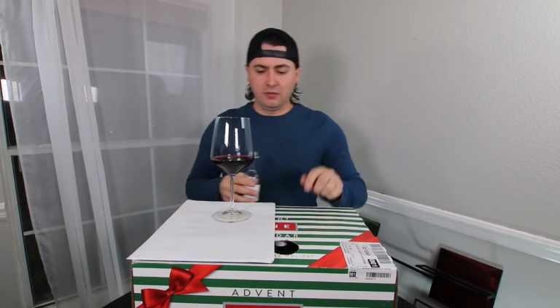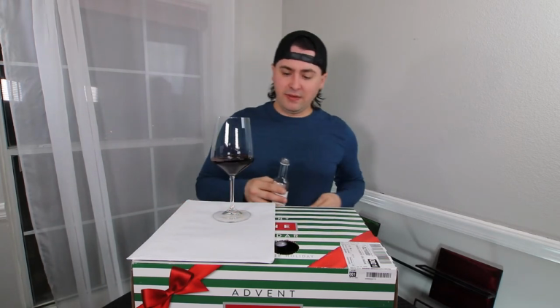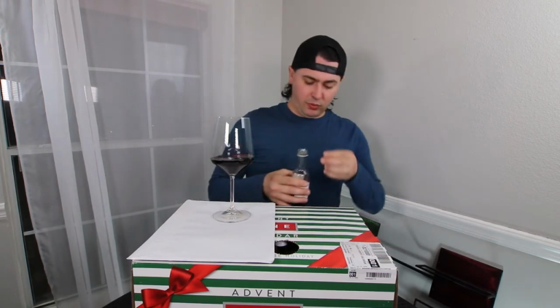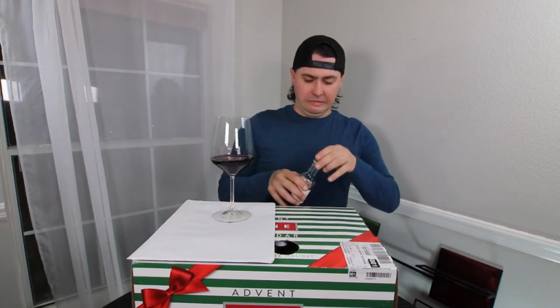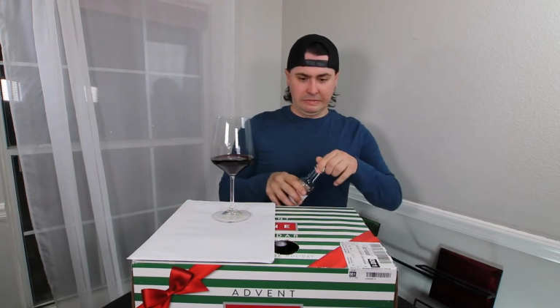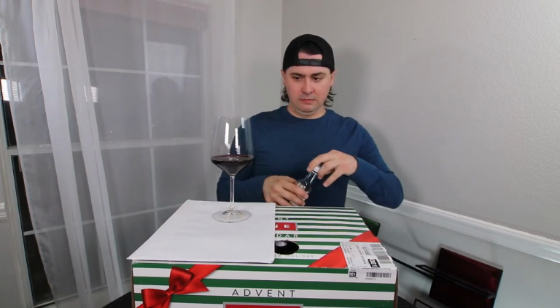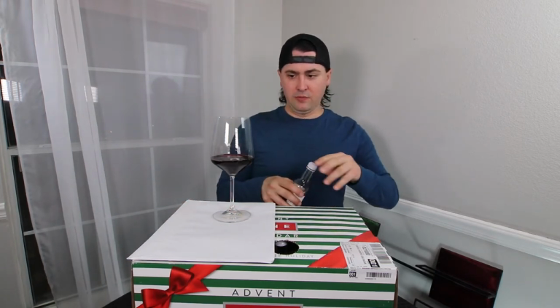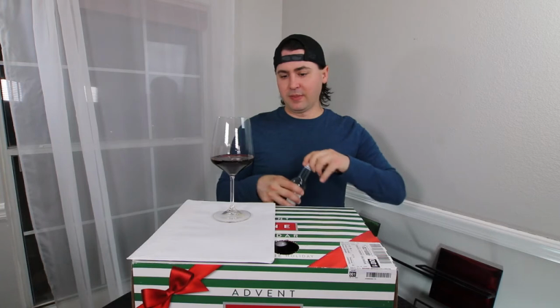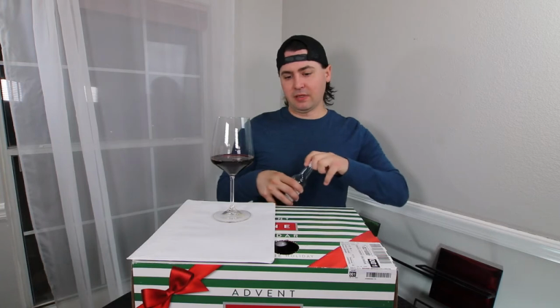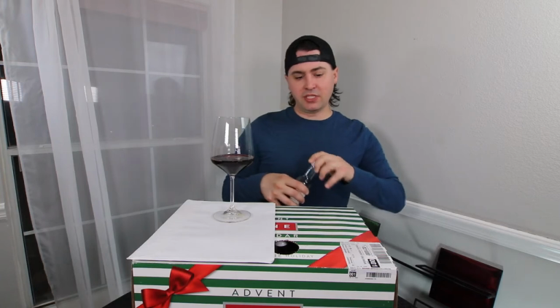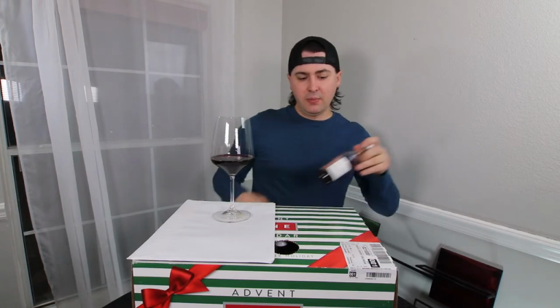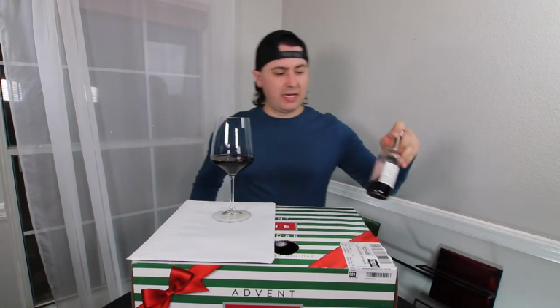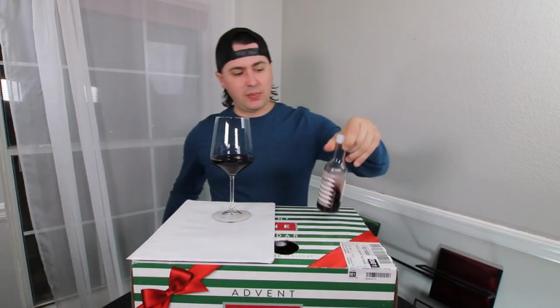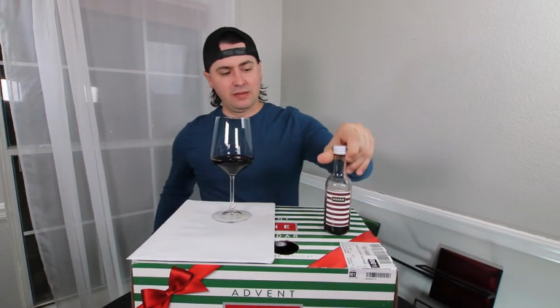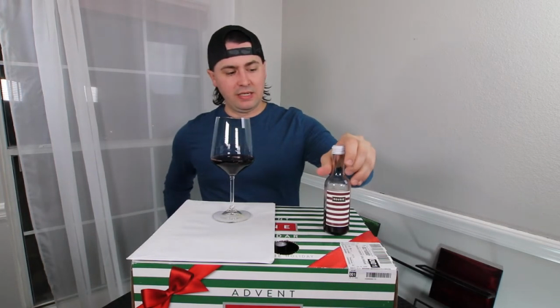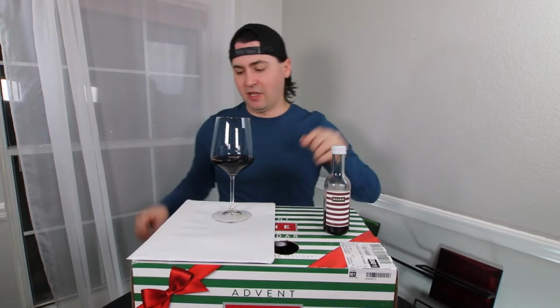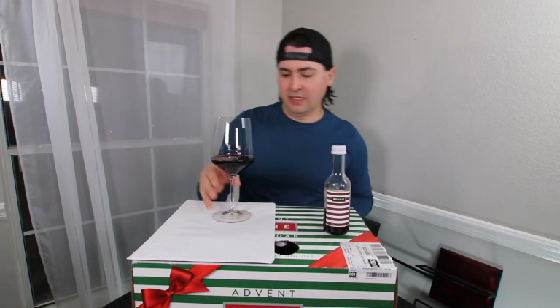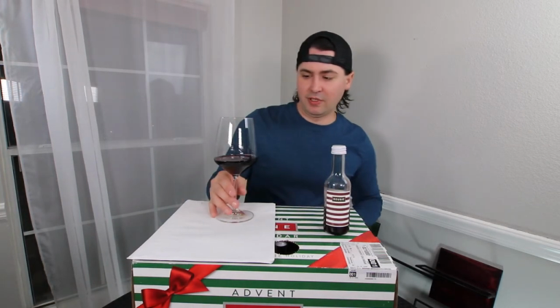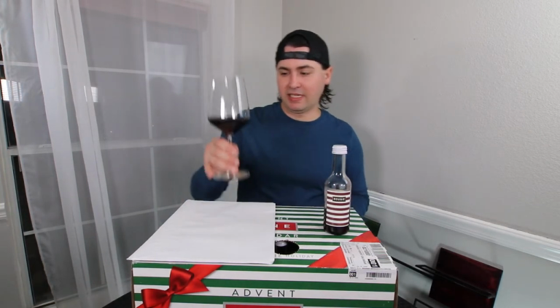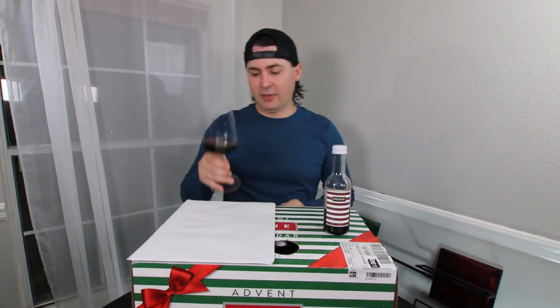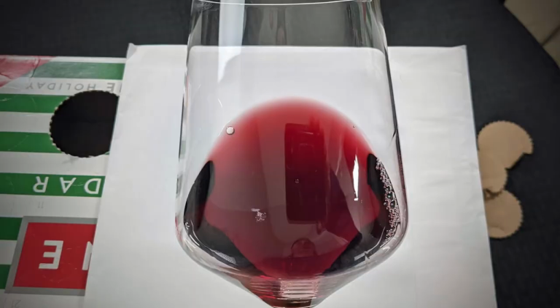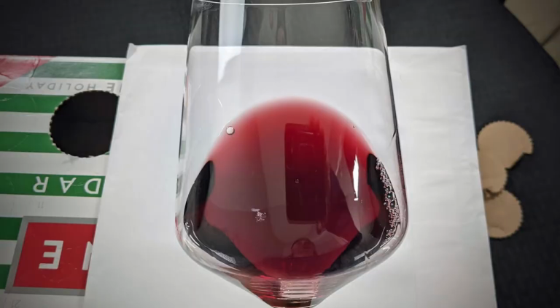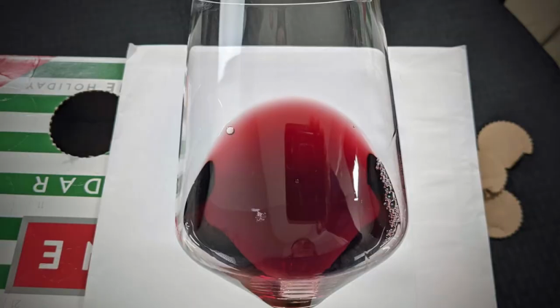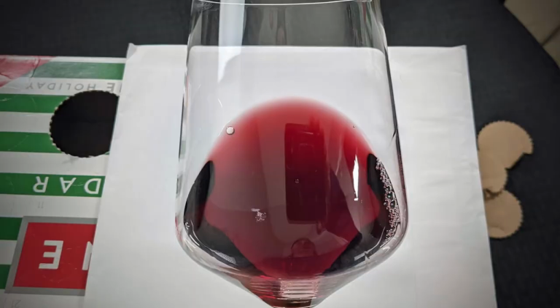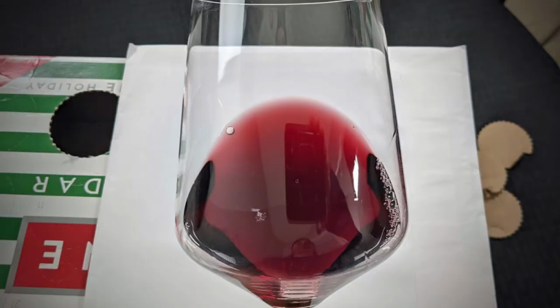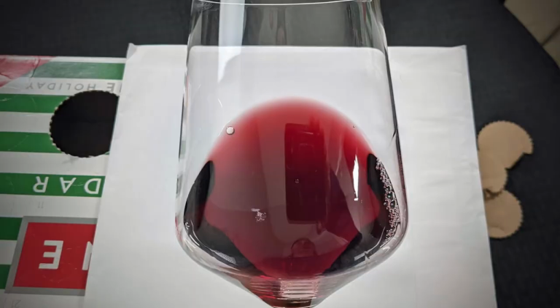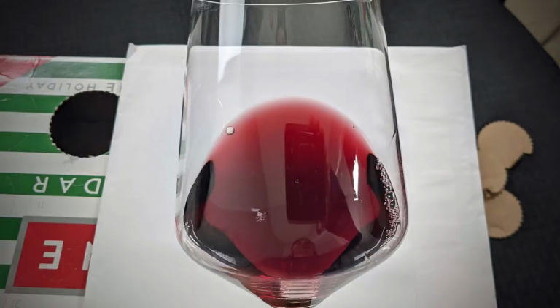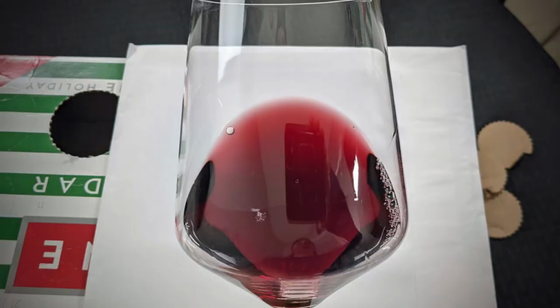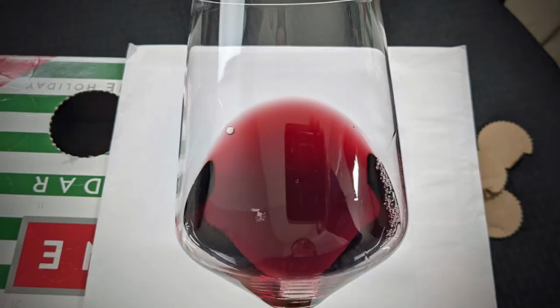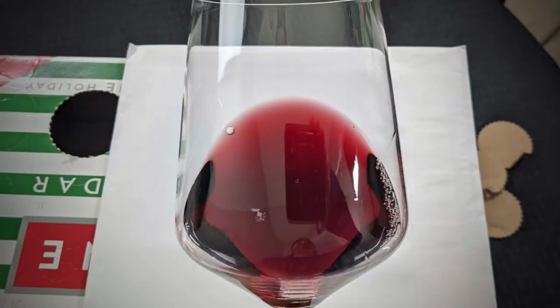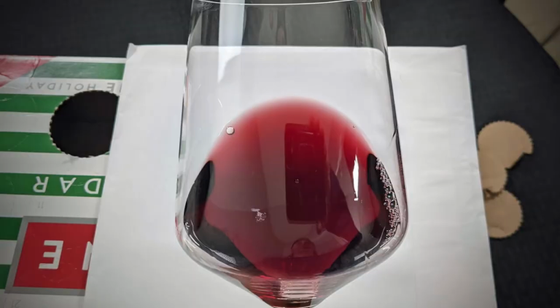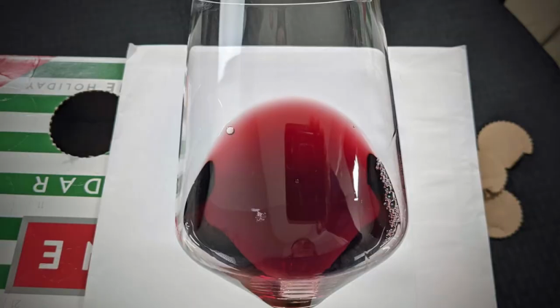It's a little heavy on the pour. Hopefully I won't mess up the color too much, but I don't expect any development from a 2019. Anyway, from a color standpoint, you are a light purple, no artifacts, no cloudiness.